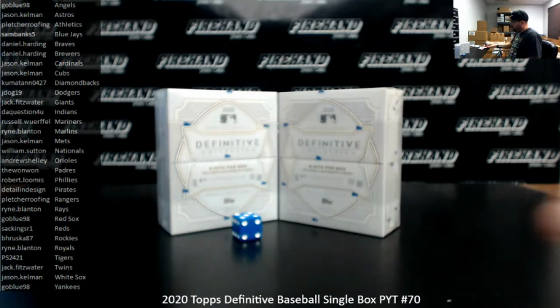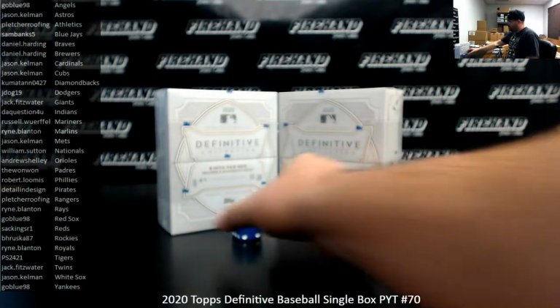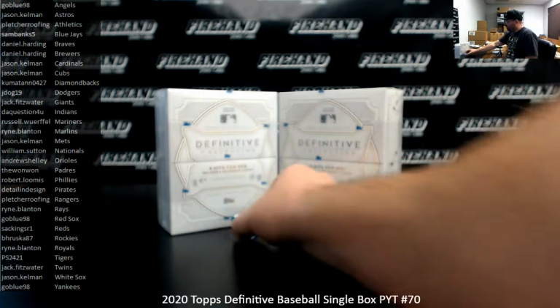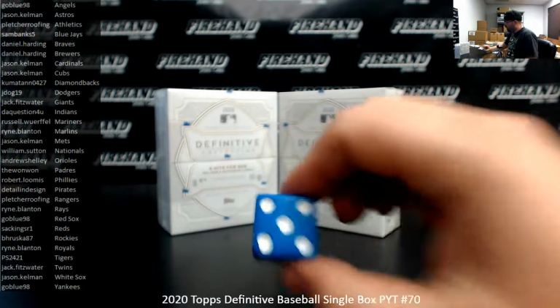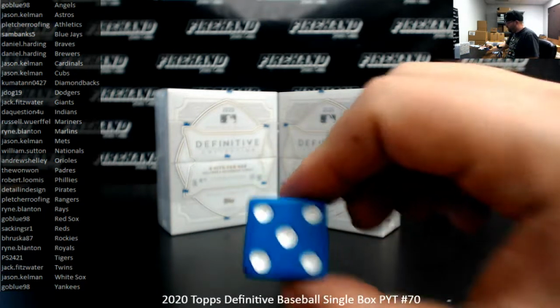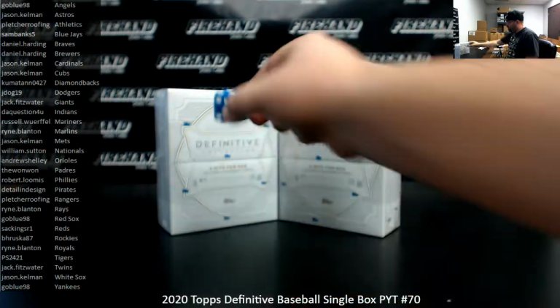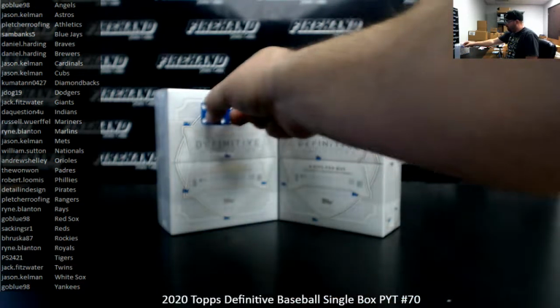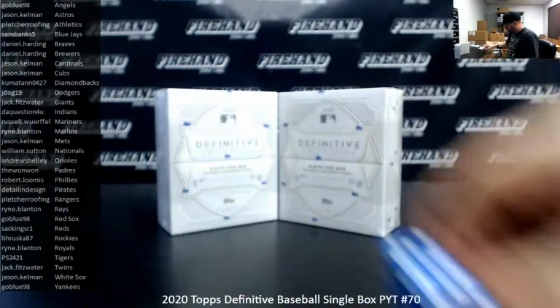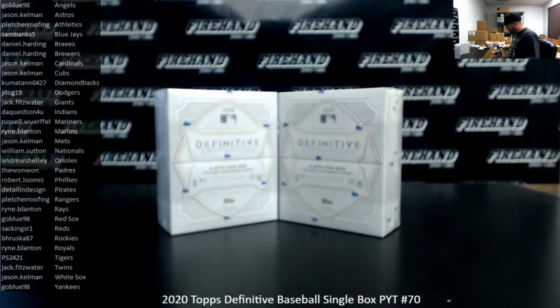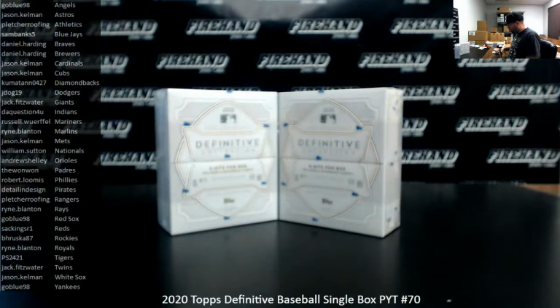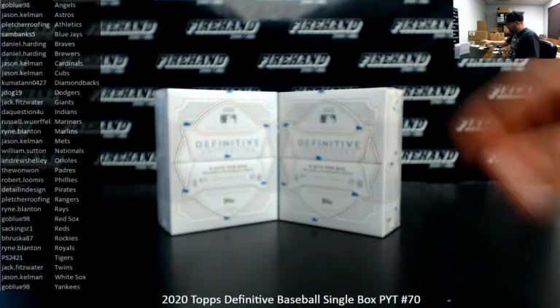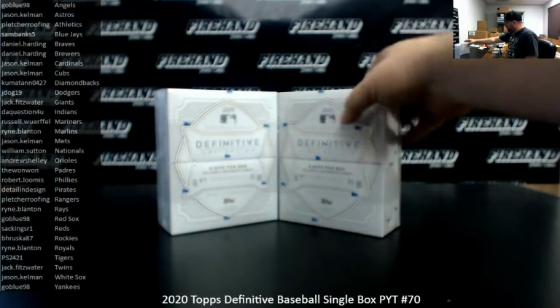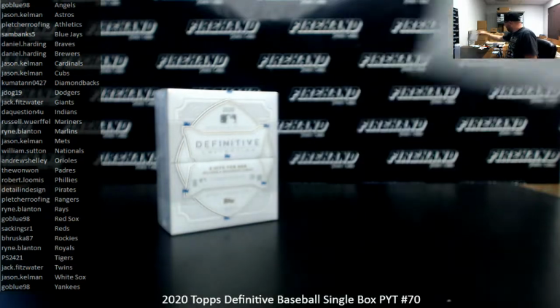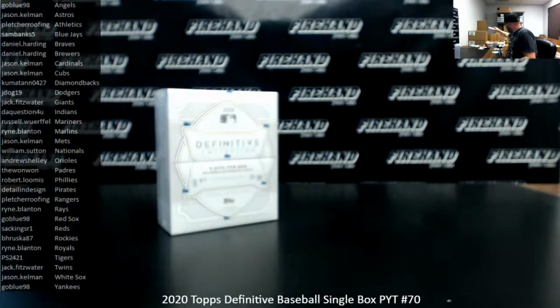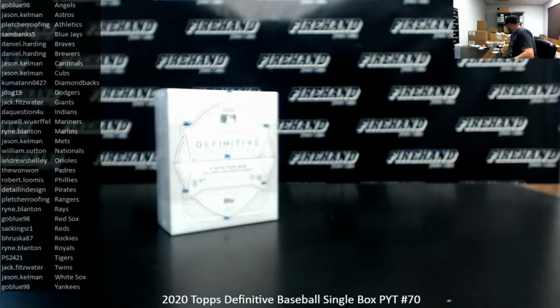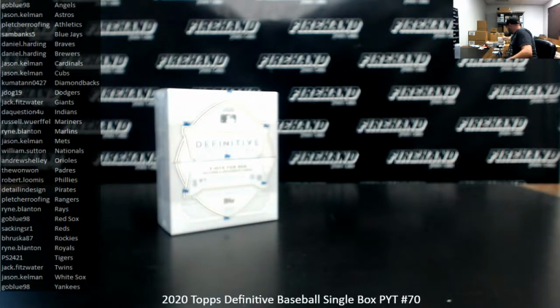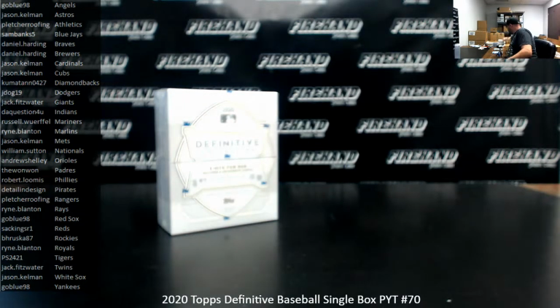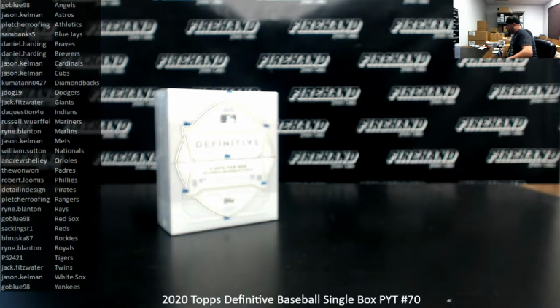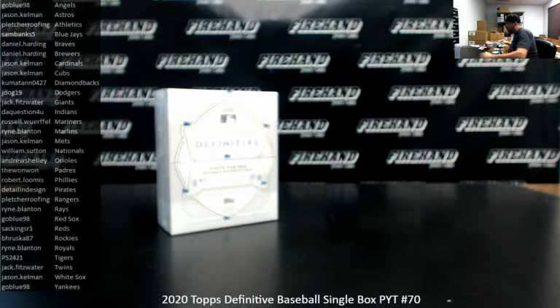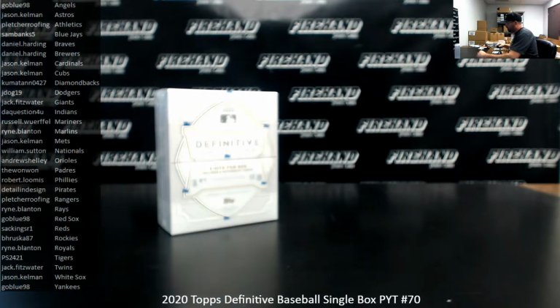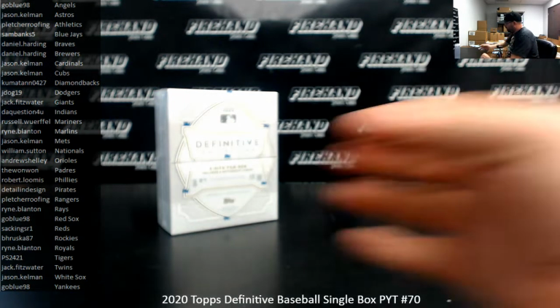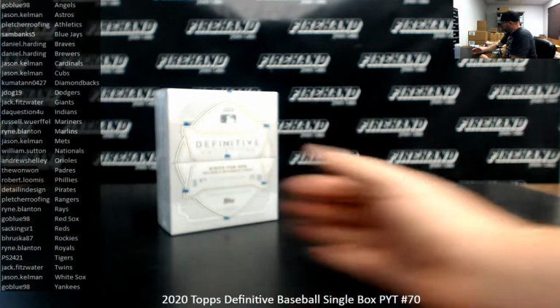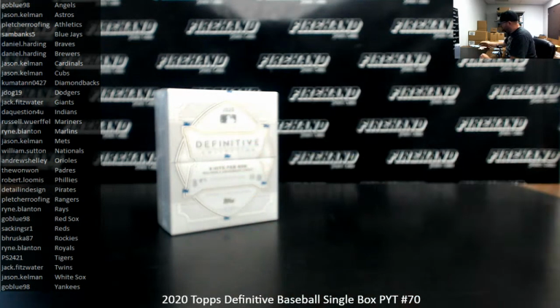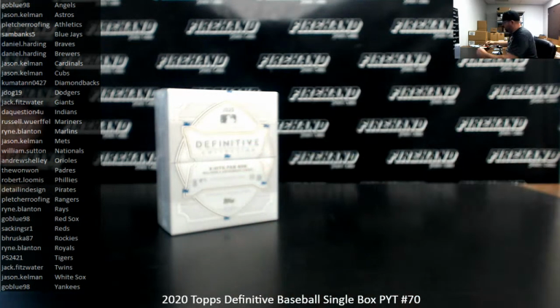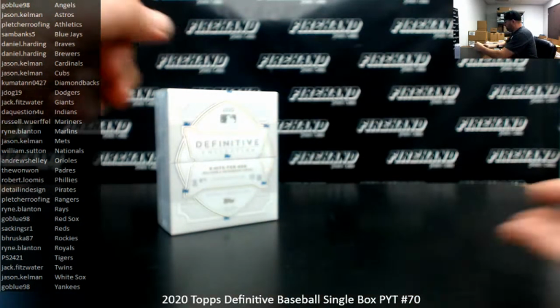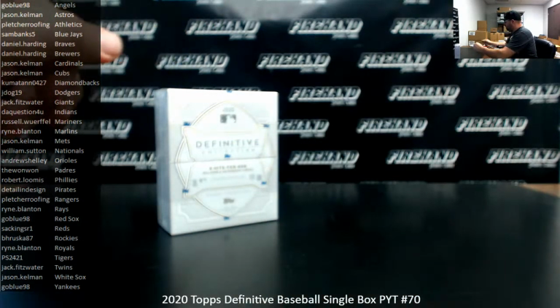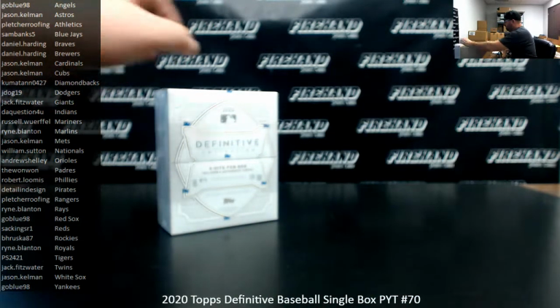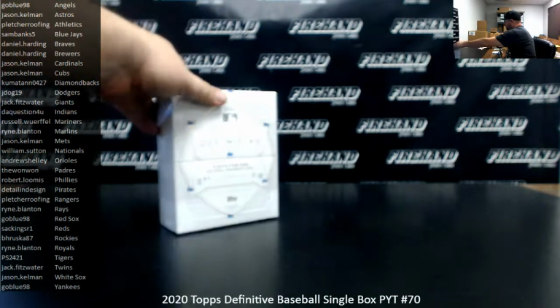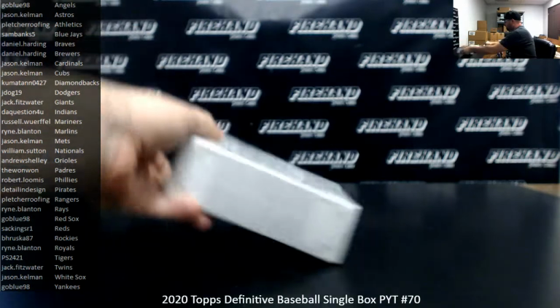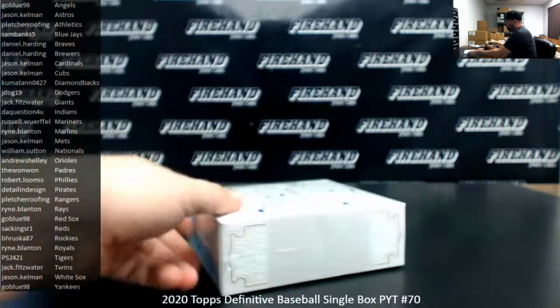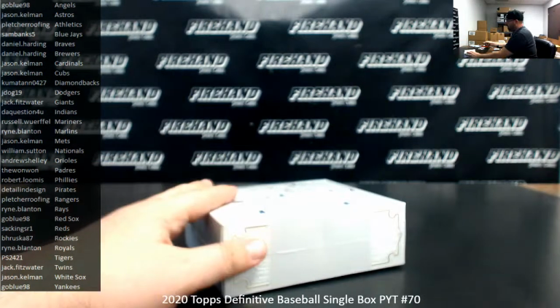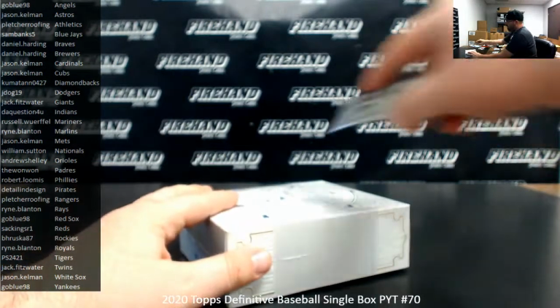All right, we rolled a five — that's an odd number. We'll use the box here on the left. The box on the right will be saved for a future PYT box break of Definitive; it could be number 71, though not guaranteed.